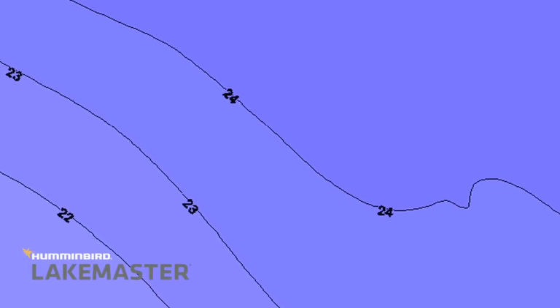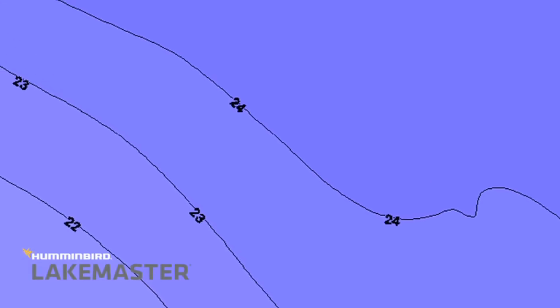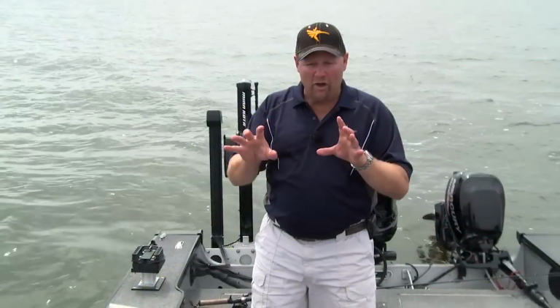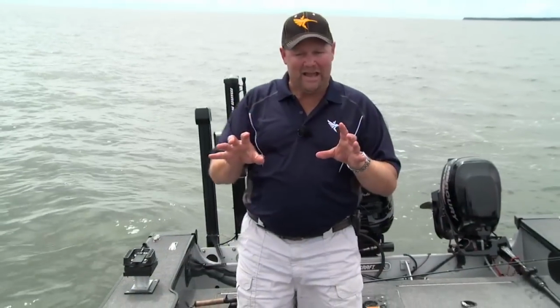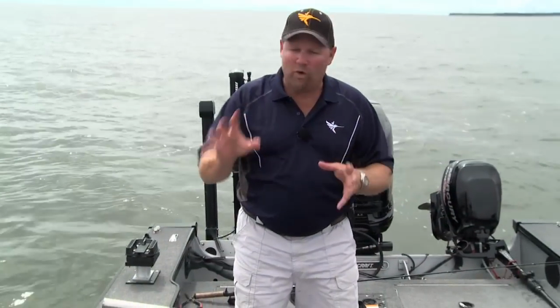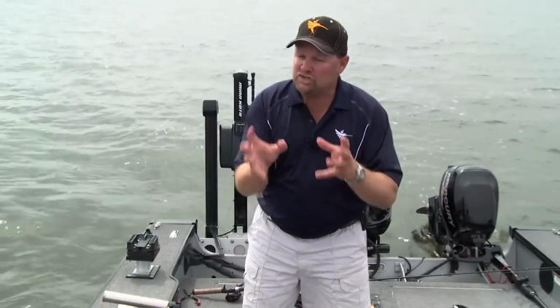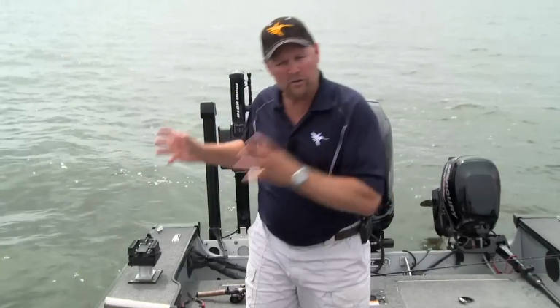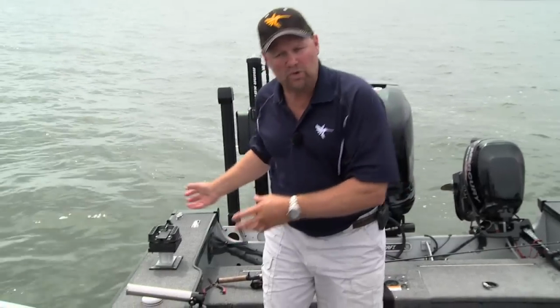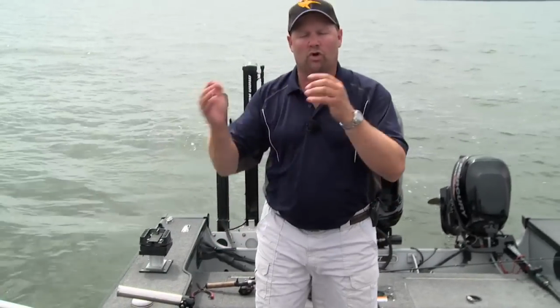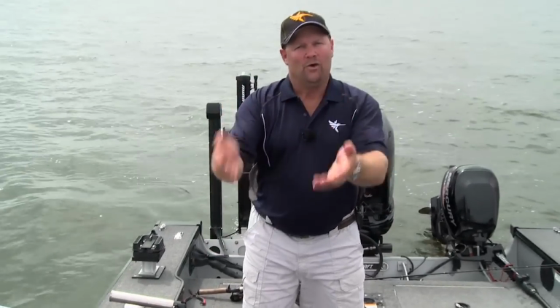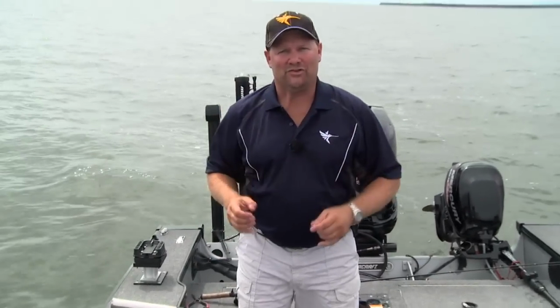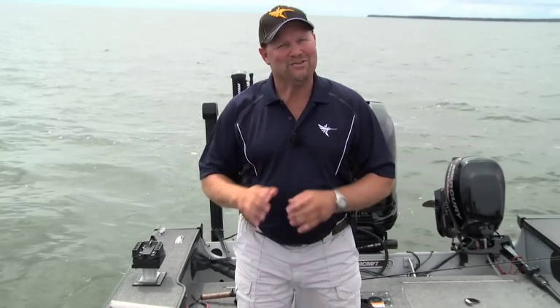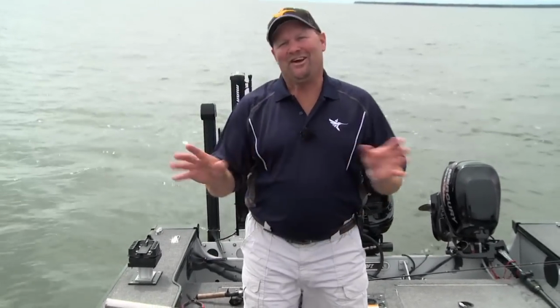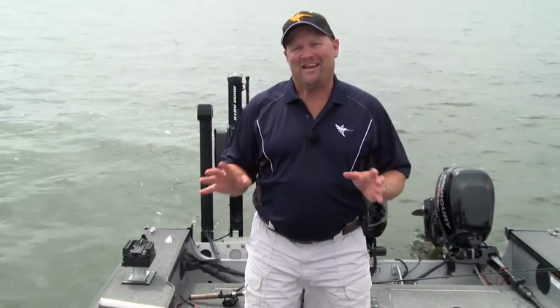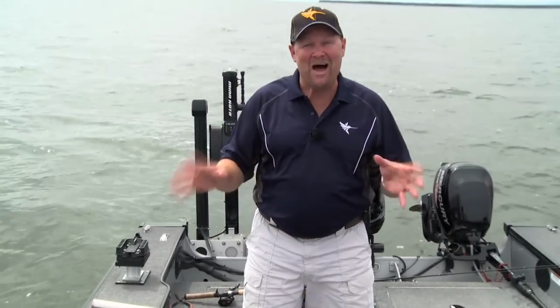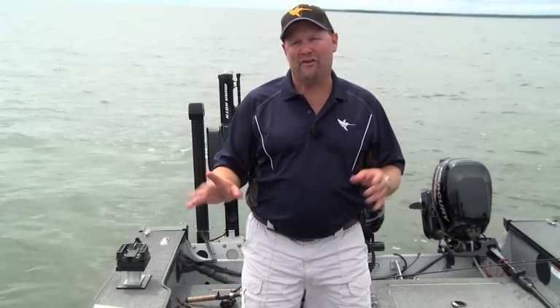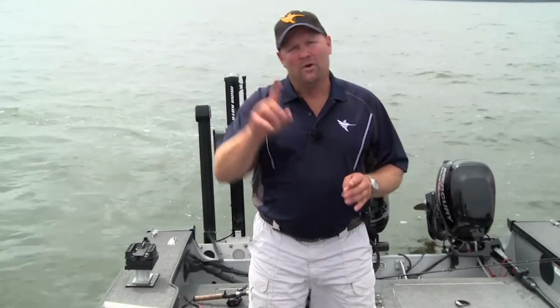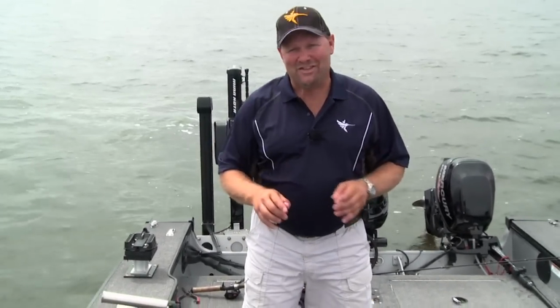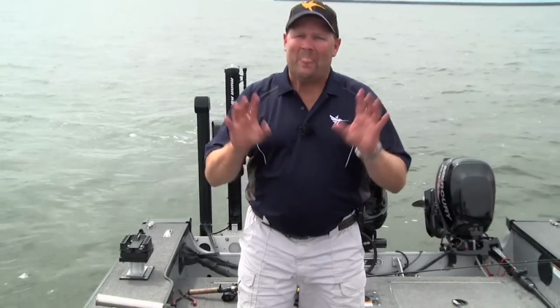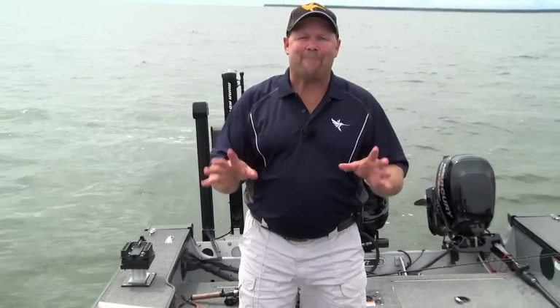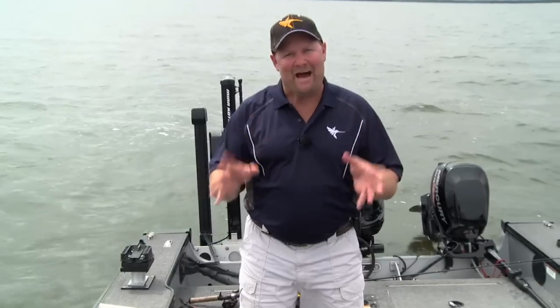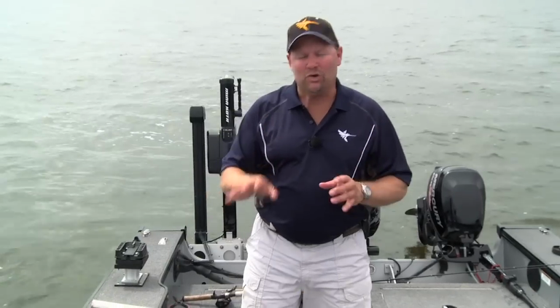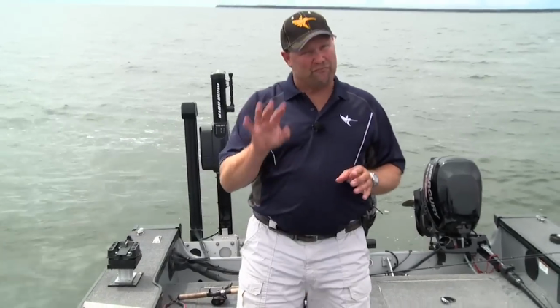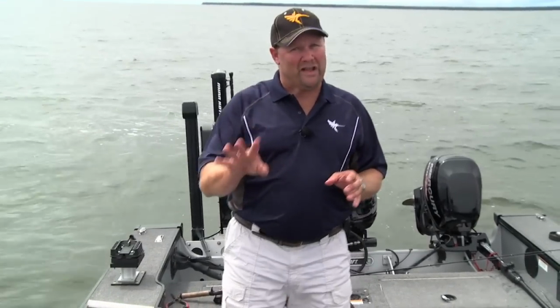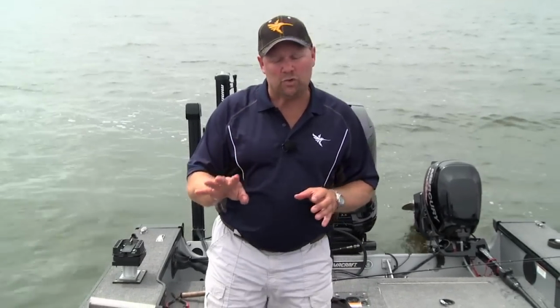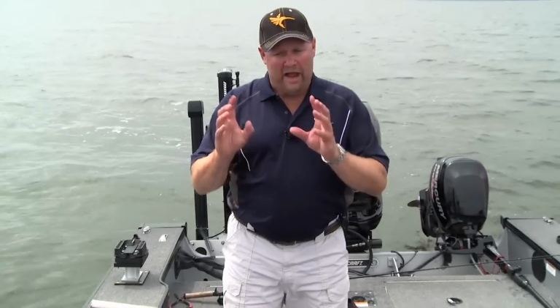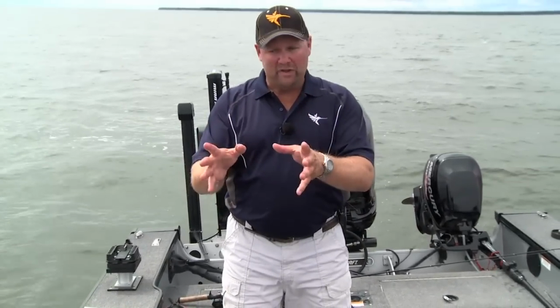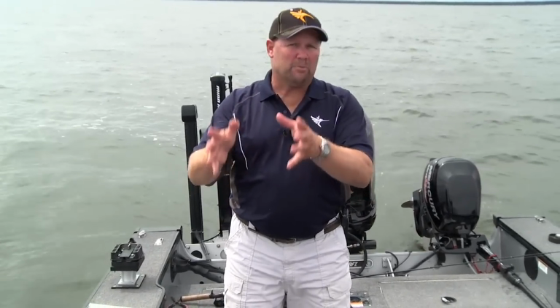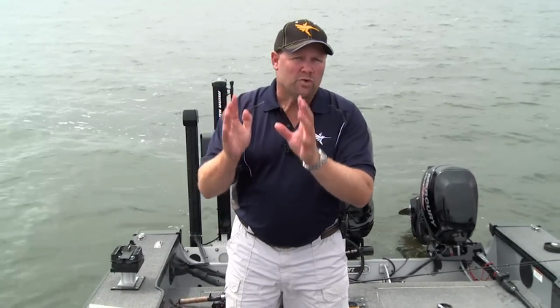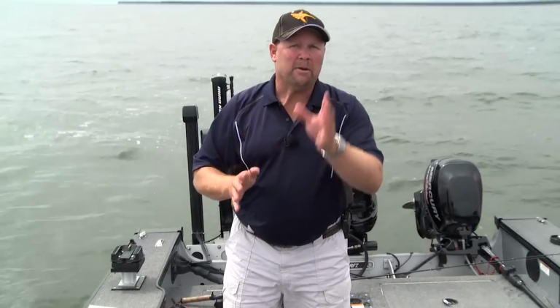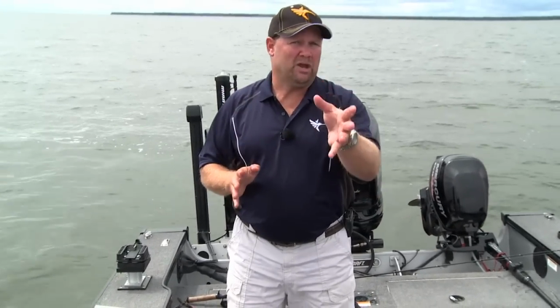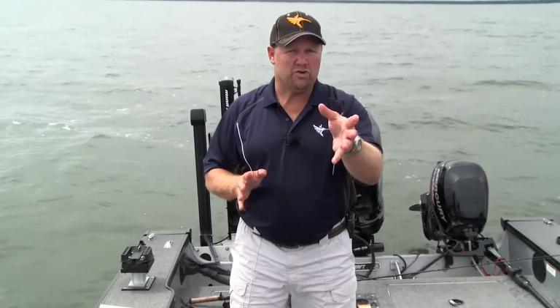Now if you can tie all this together — if you could tie together boat control with those contours — you're going to catch a ton more fish. Well, here's the thing: it's happened. Now you can do it. It's called Follow the Contour, and it's only available with your Humminbird and Minn Kota units.